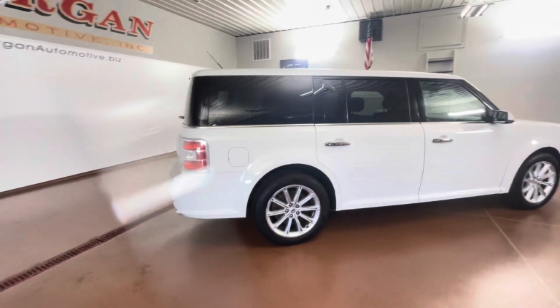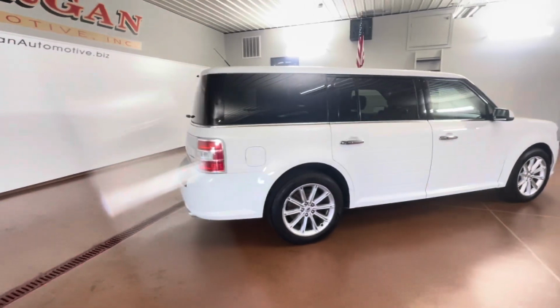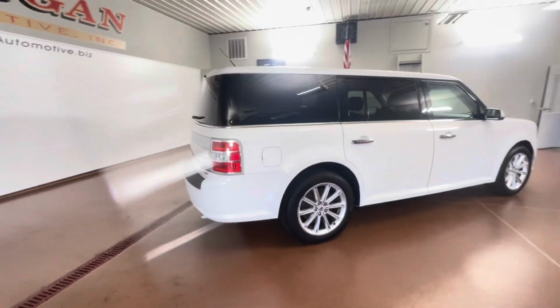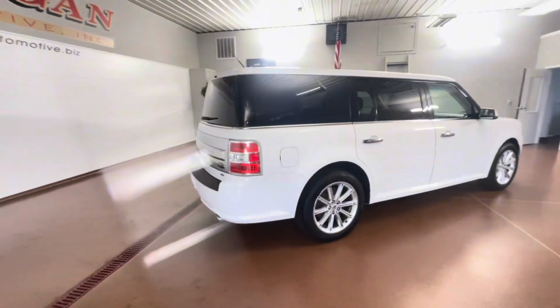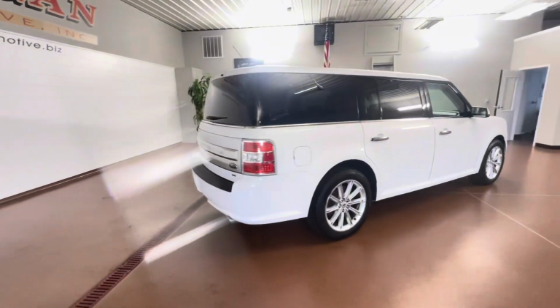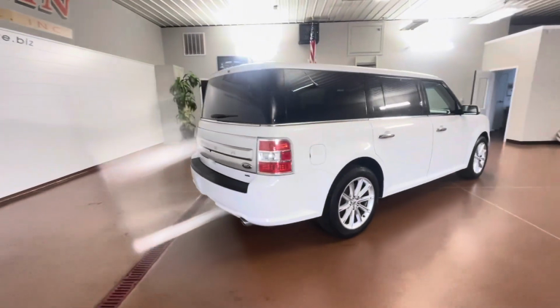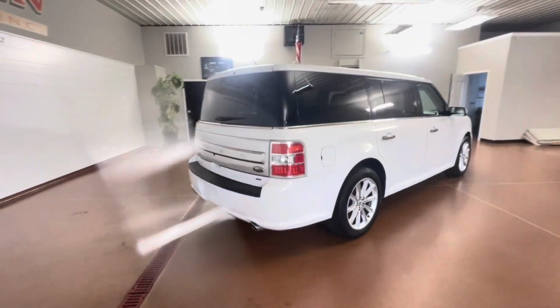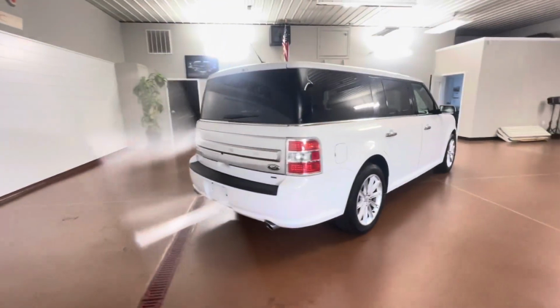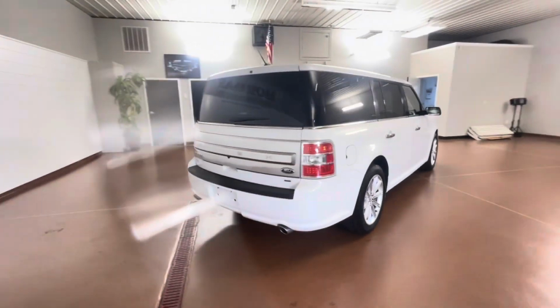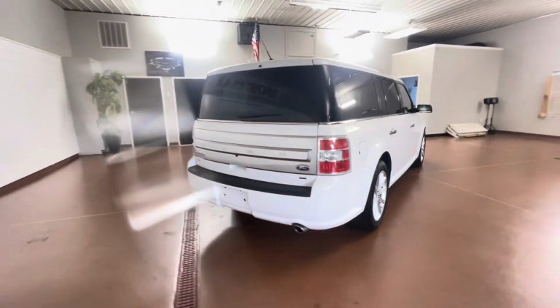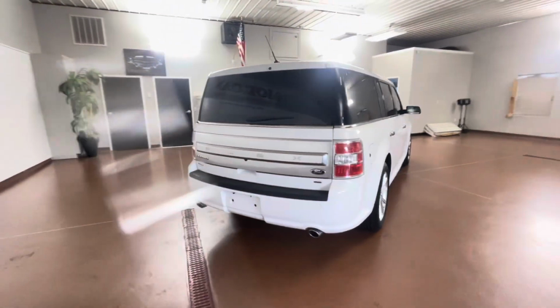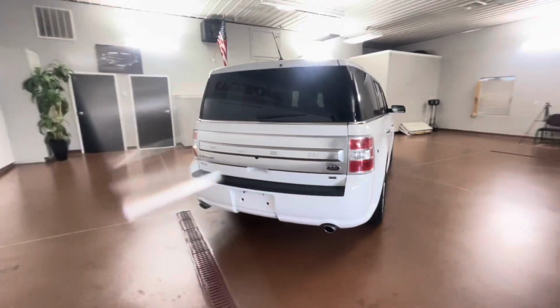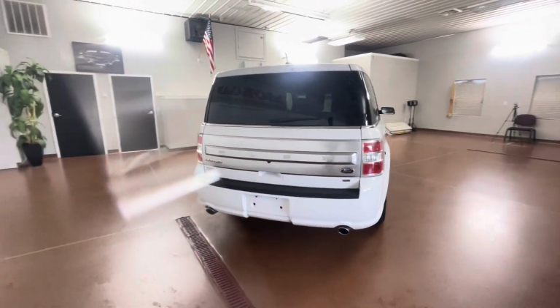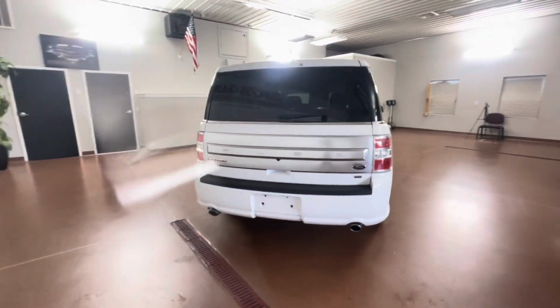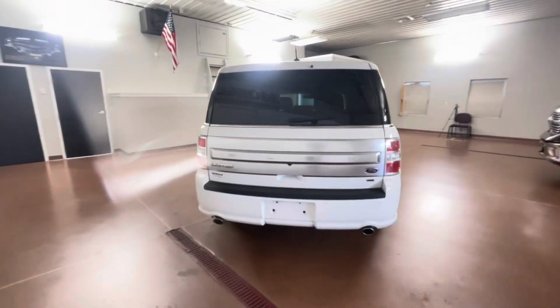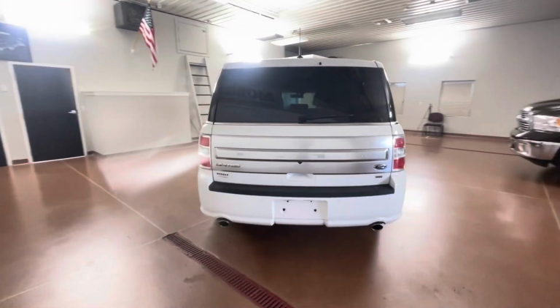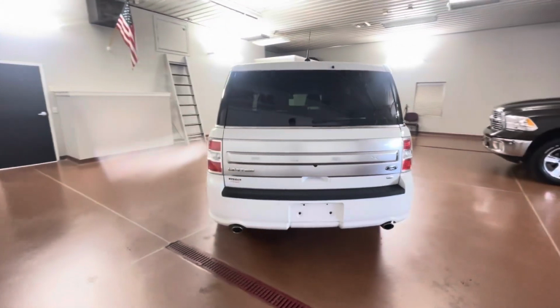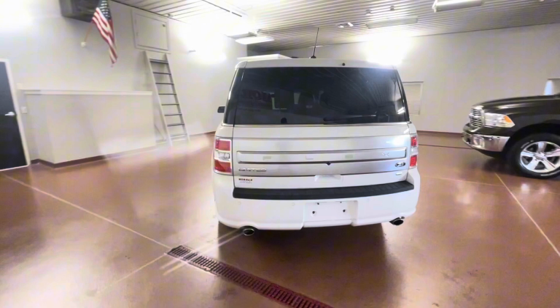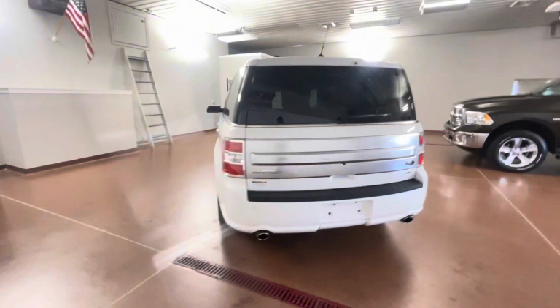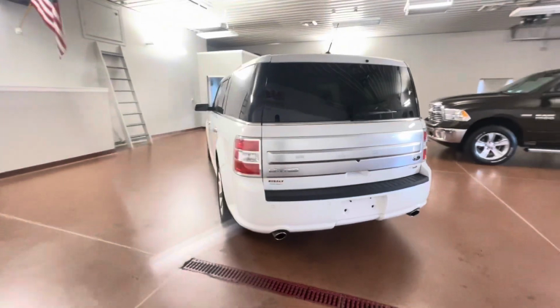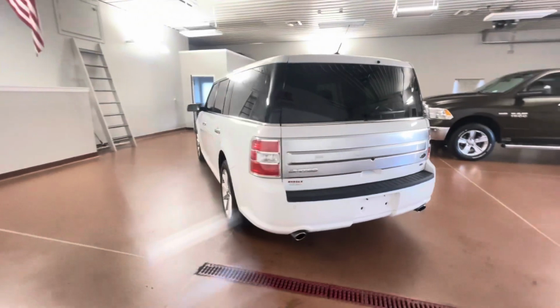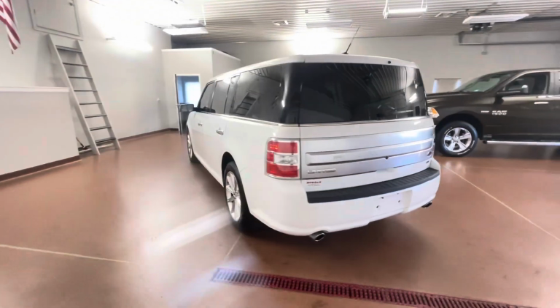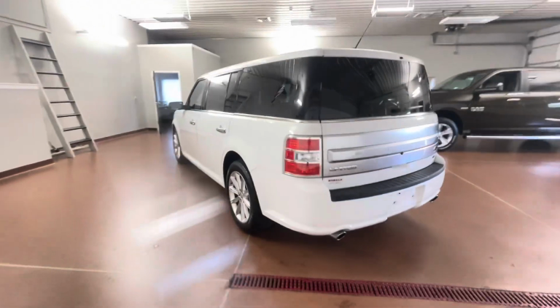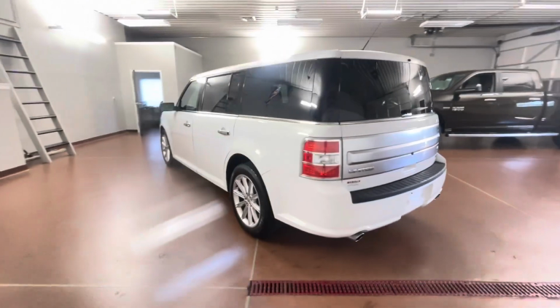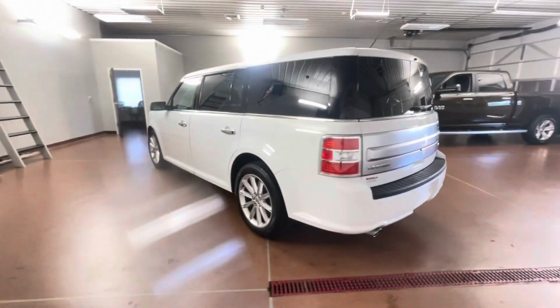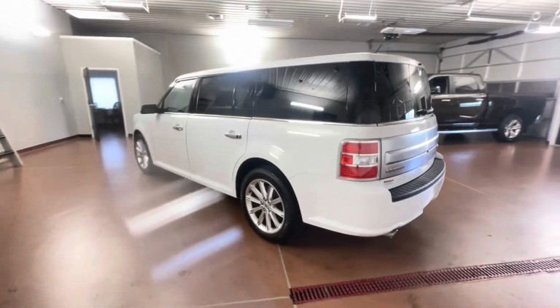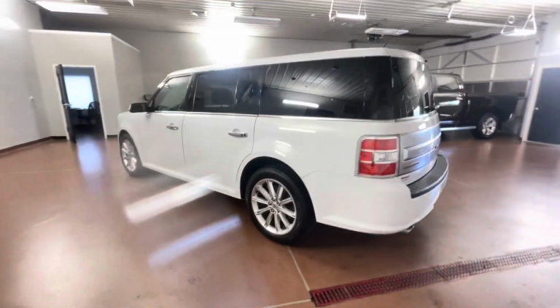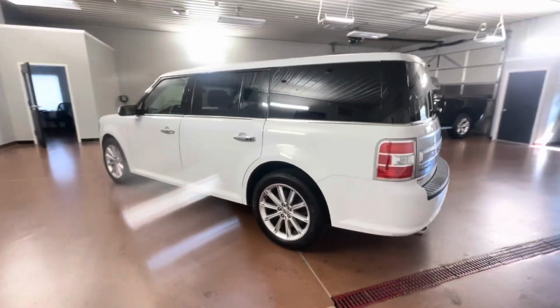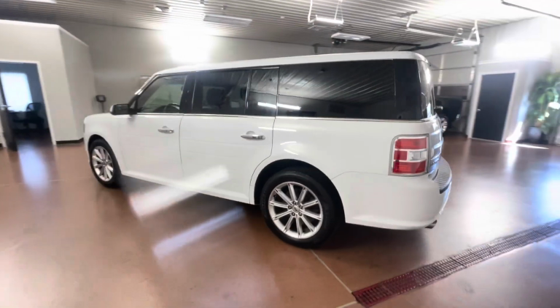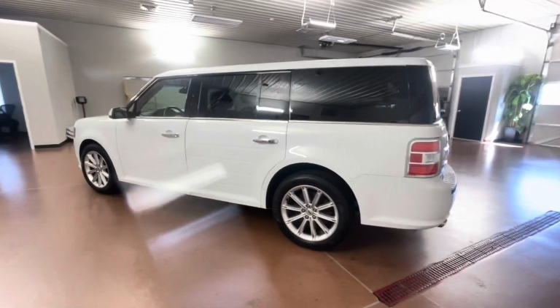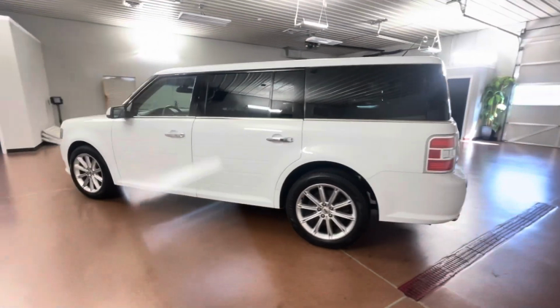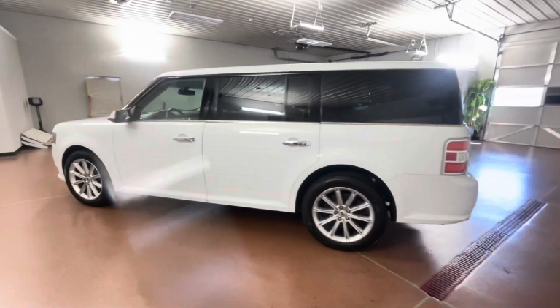Some key options on this vehicle include leather seats, leather steering wheel, third row seating, heated seats, power seats, Sony Audio, SYNC 3, and more.